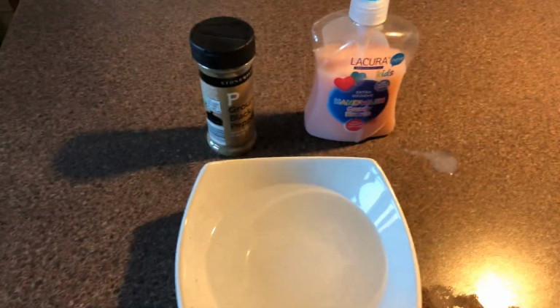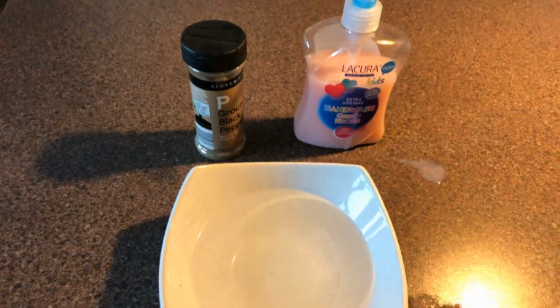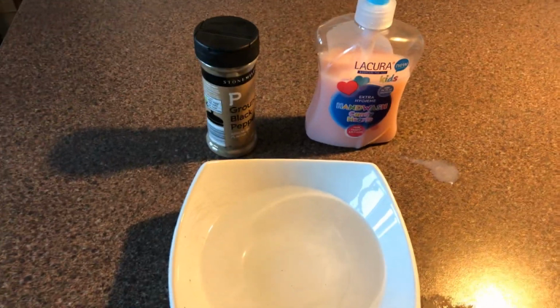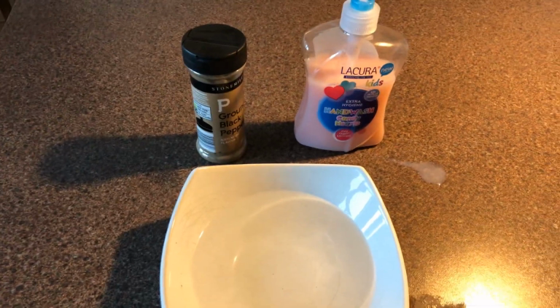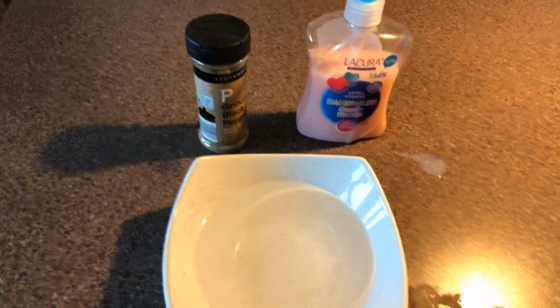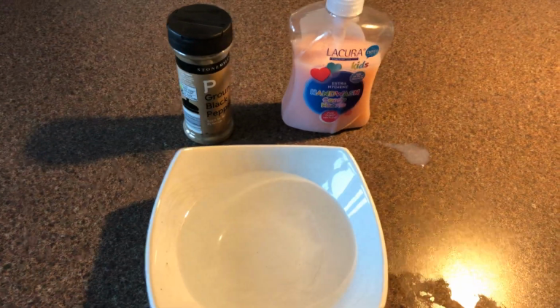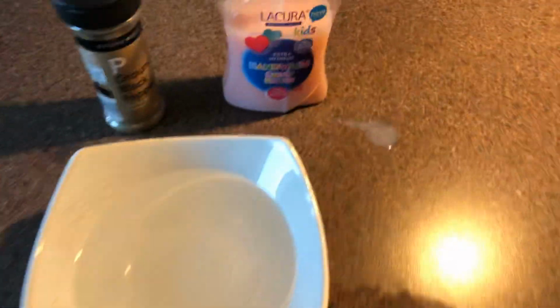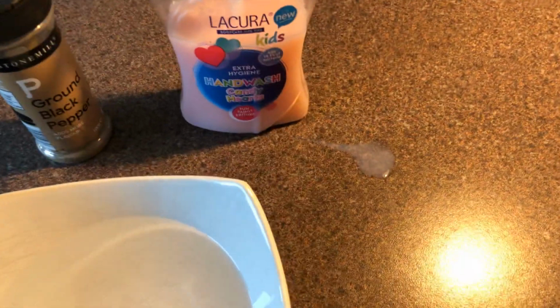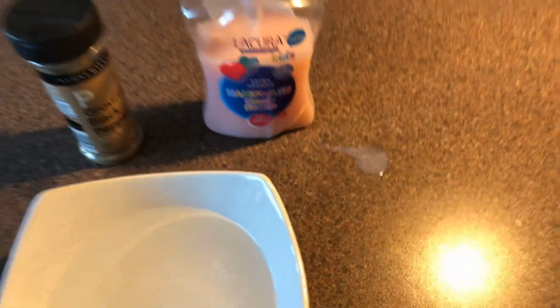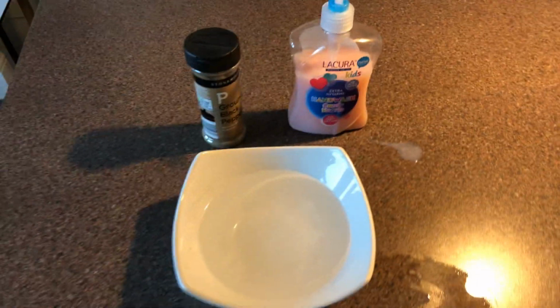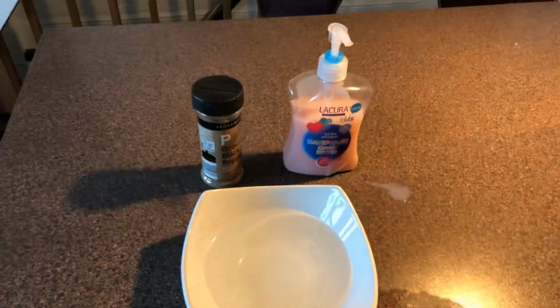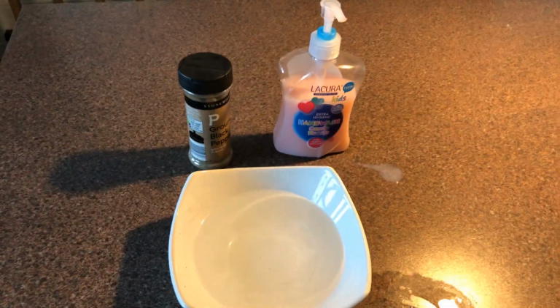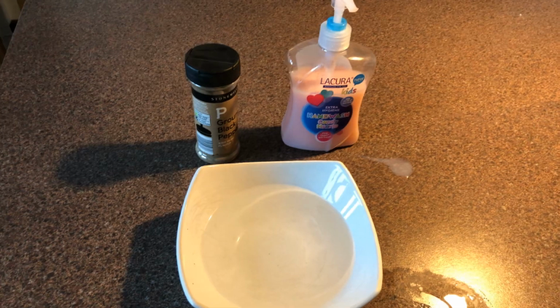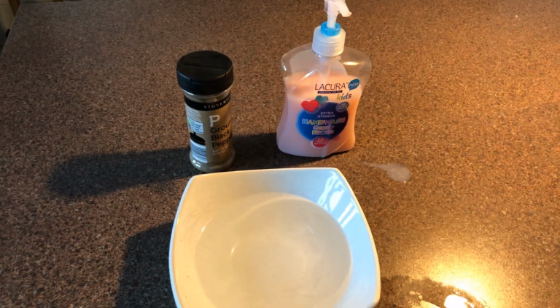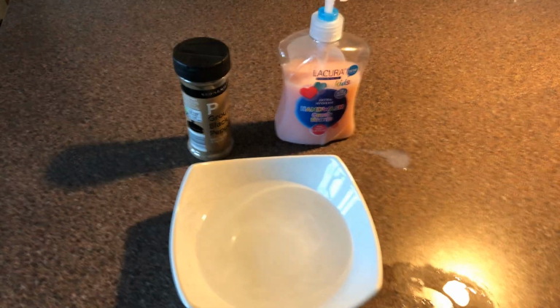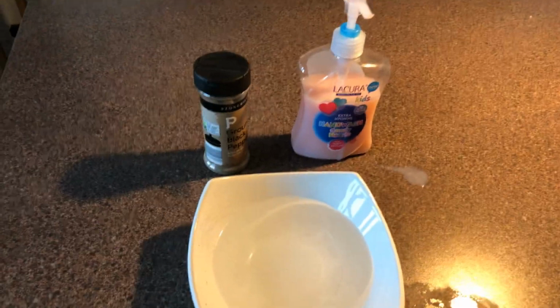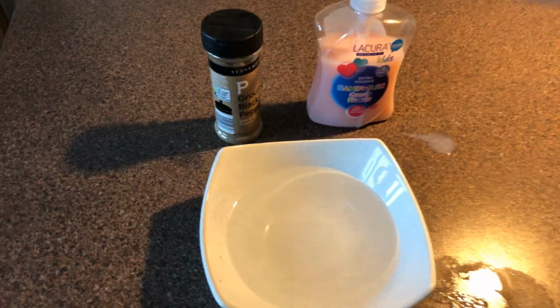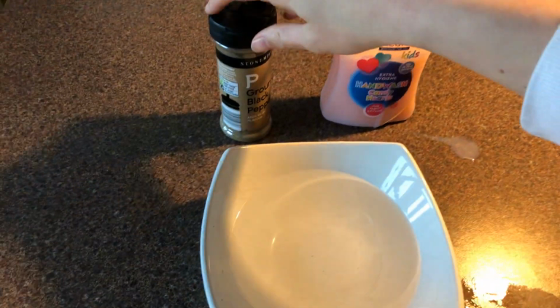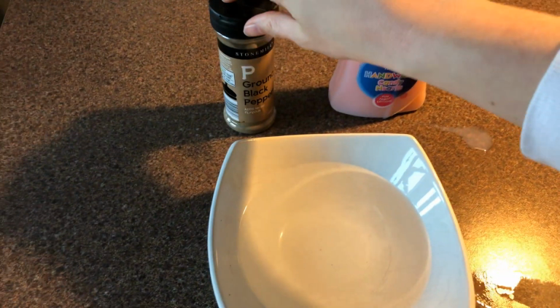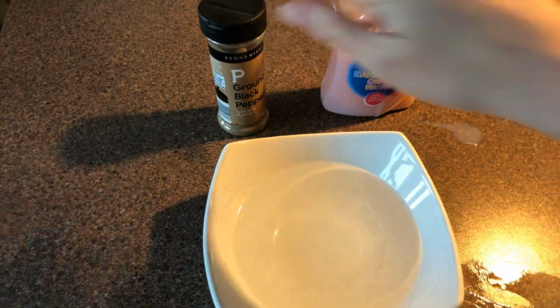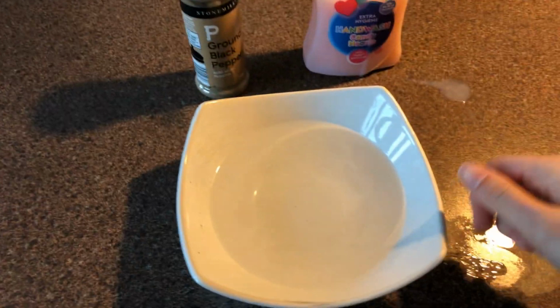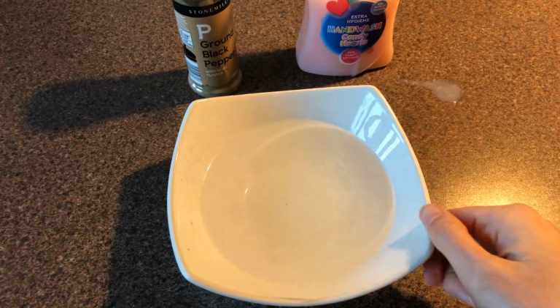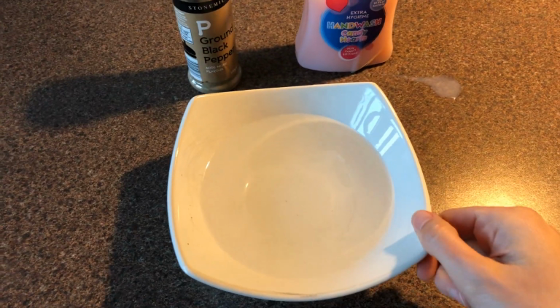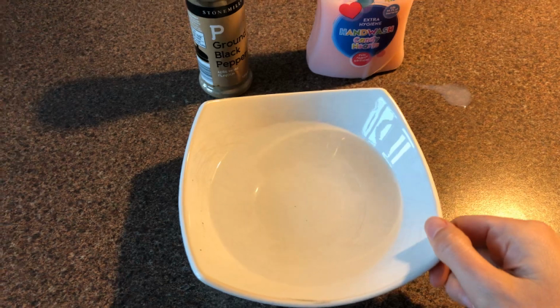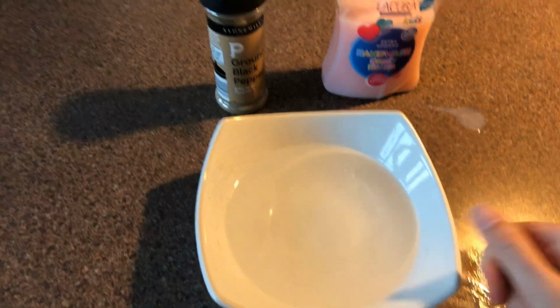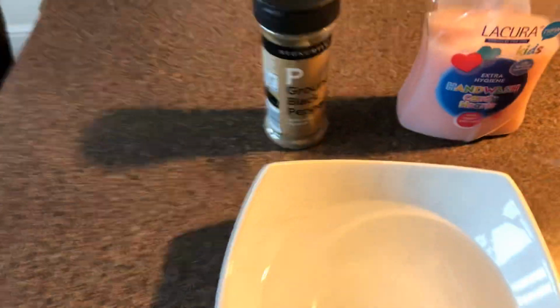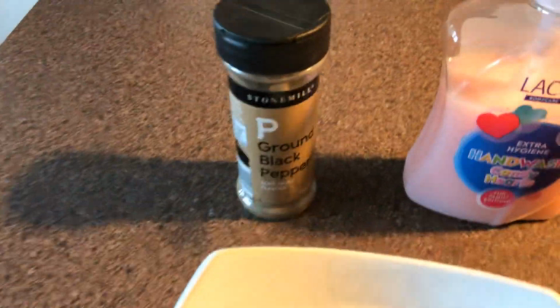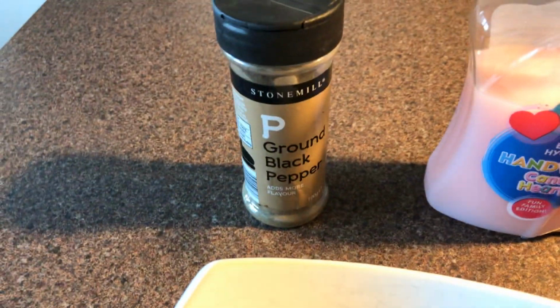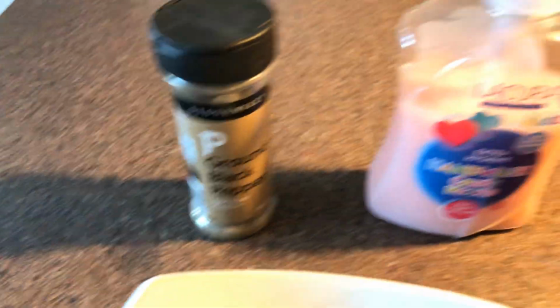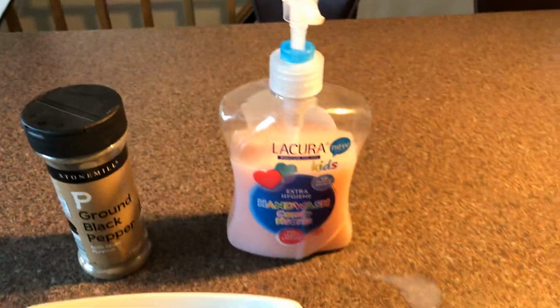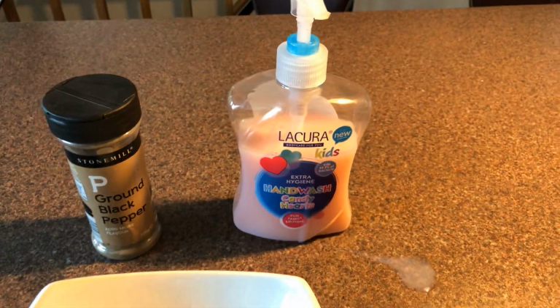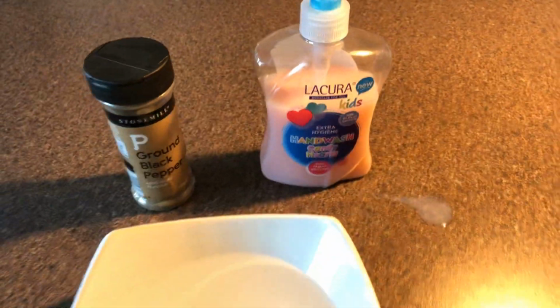Now this is a really easy science experiment. I've already had a go just to make sure it works and it does. It's really simple. All you need is a bowl of water, some pepper, and some hand soap.